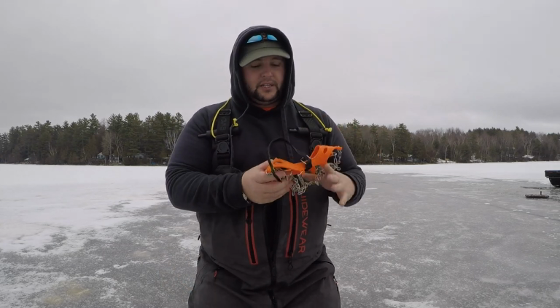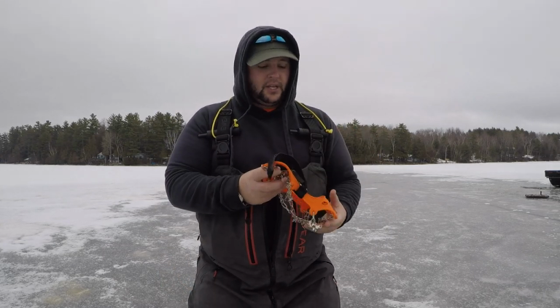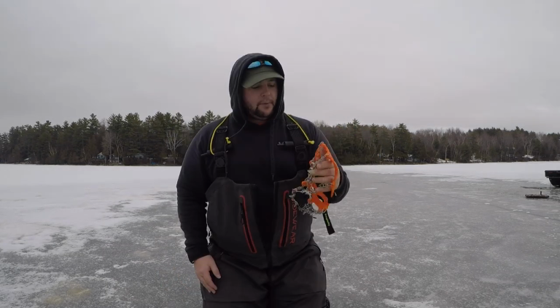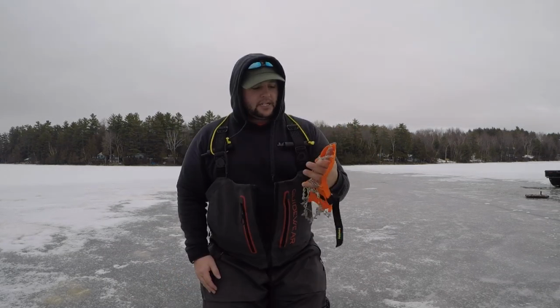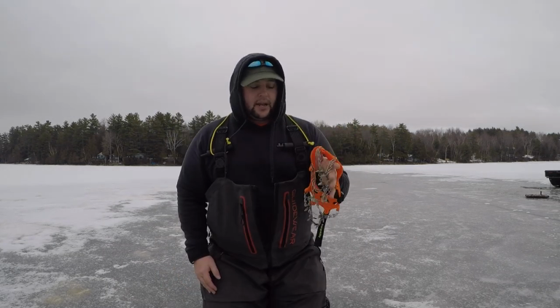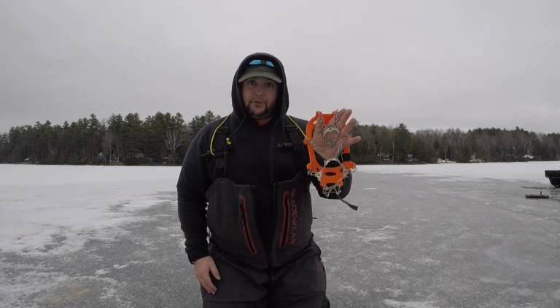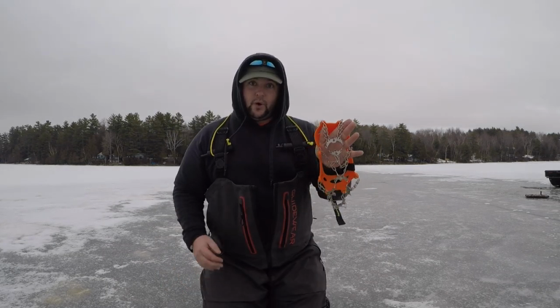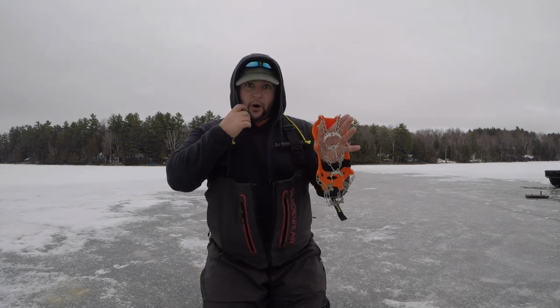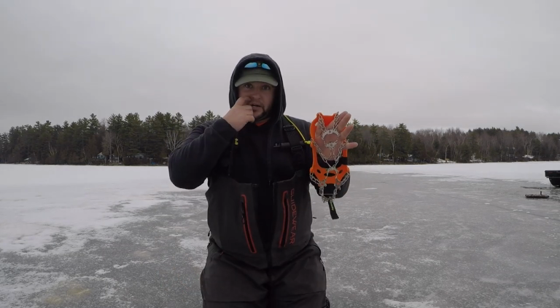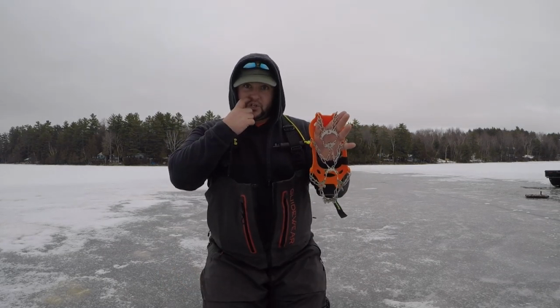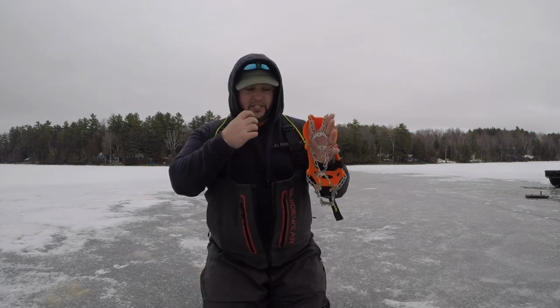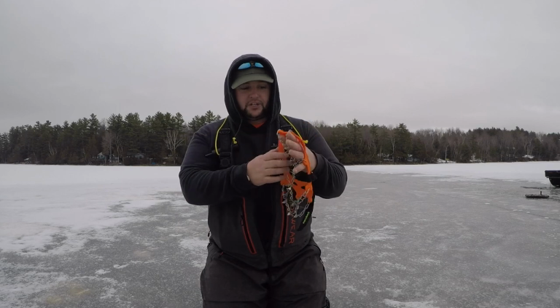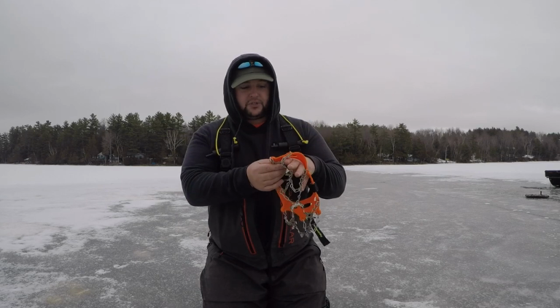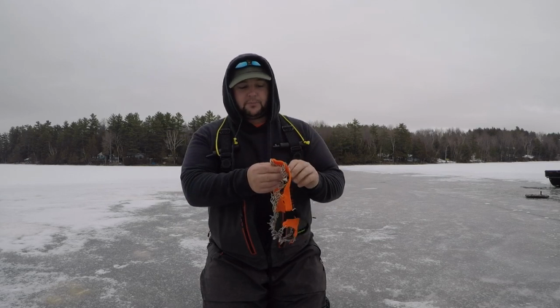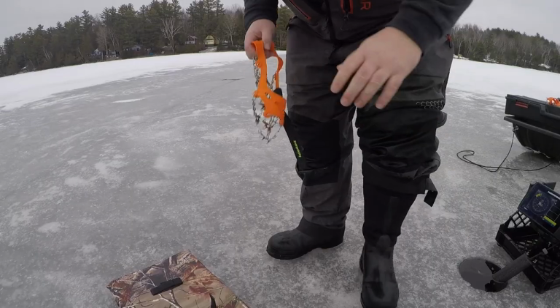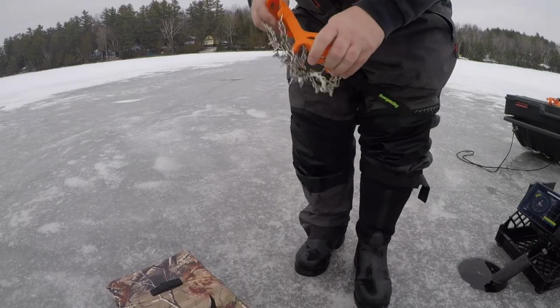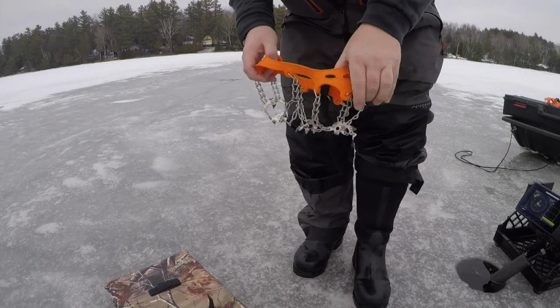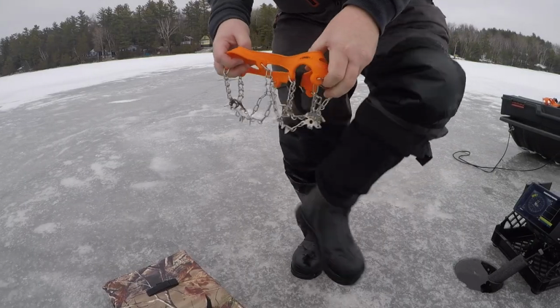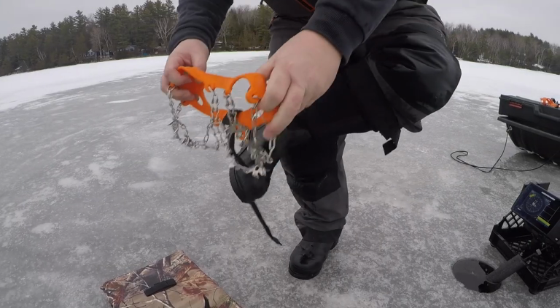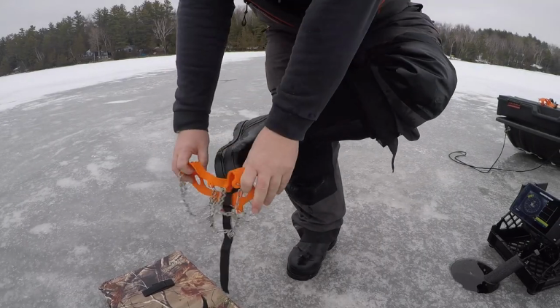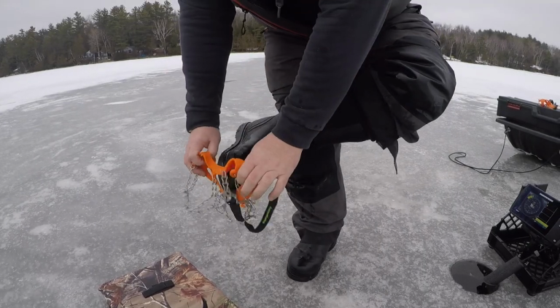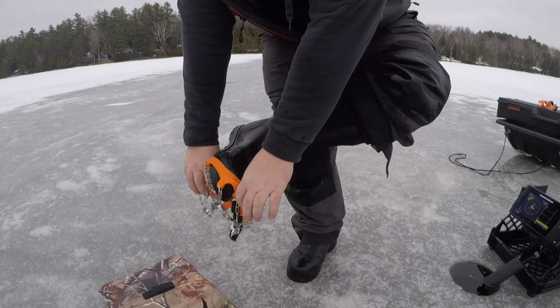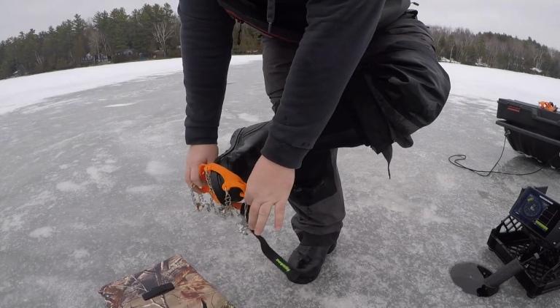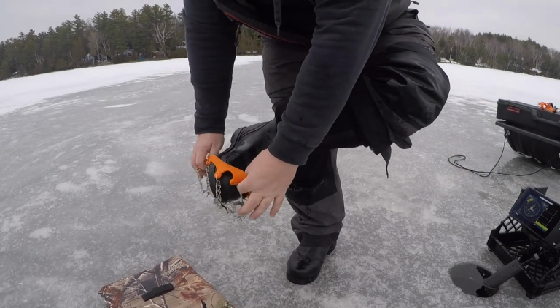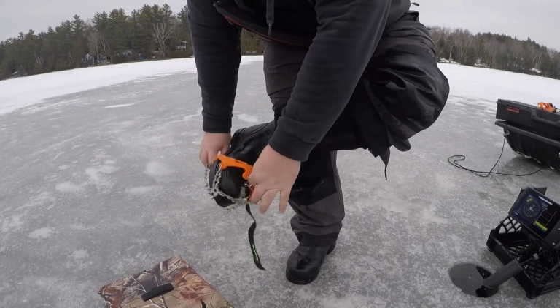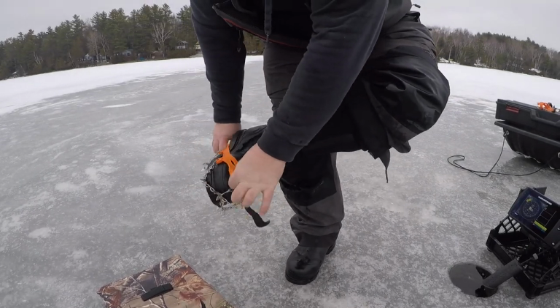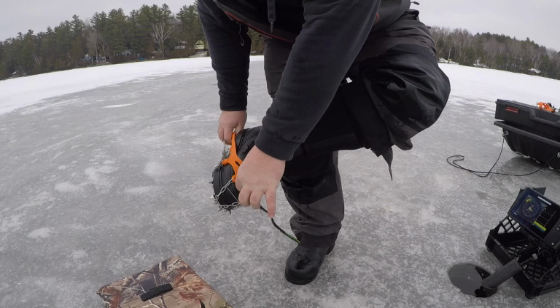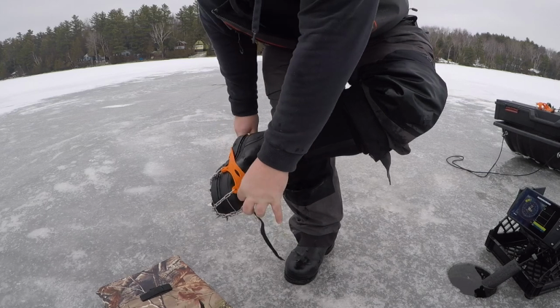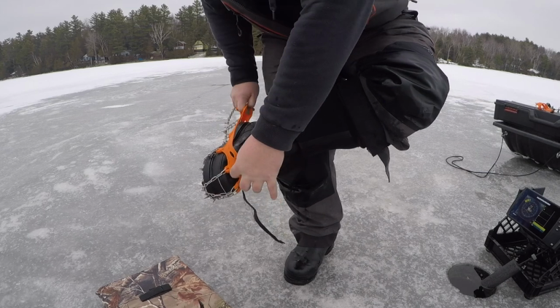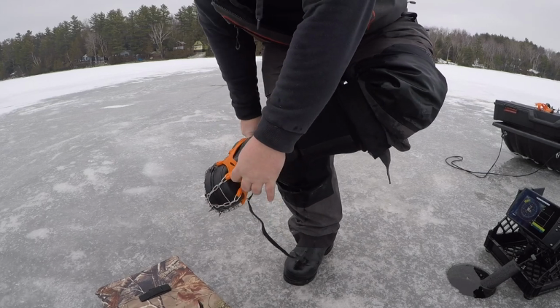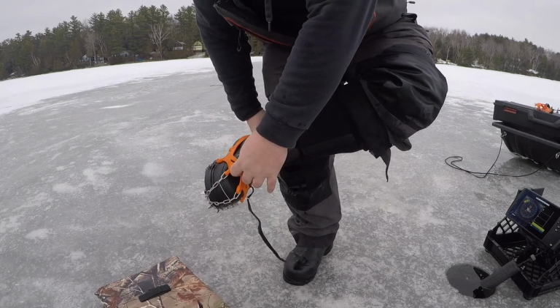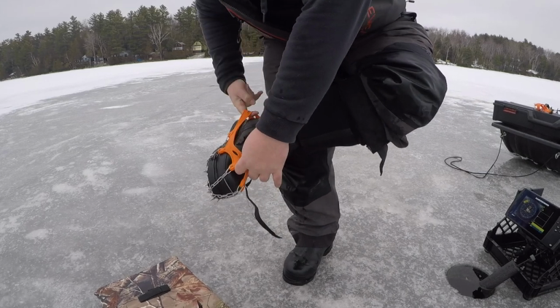I wear these way more because they're so easy — all you gotta do is just slip these on your boot. They stay, they don't move, they stick right to your boot, they don't slide around like a lot of the other ones do.